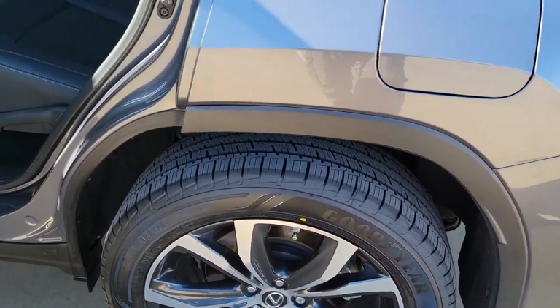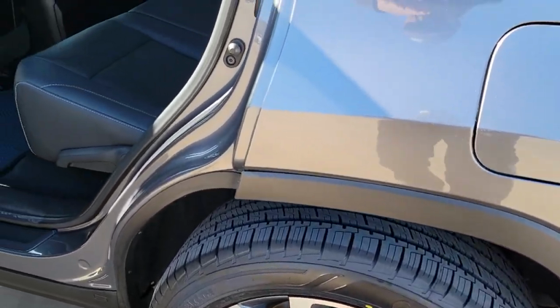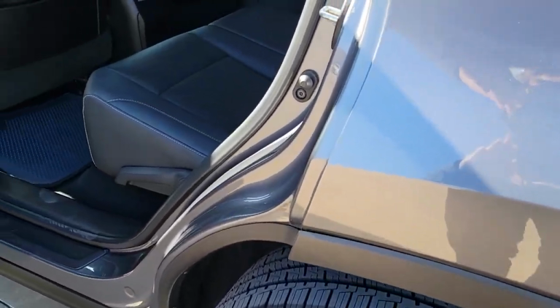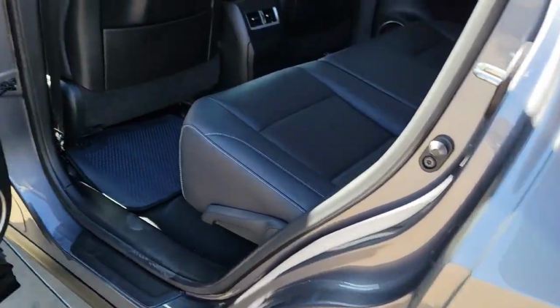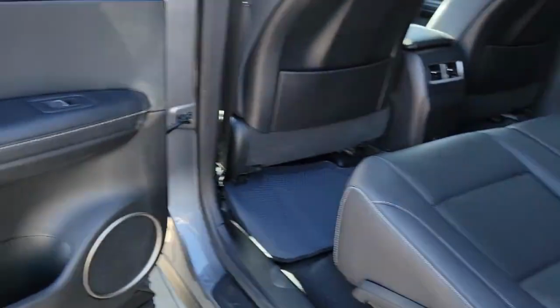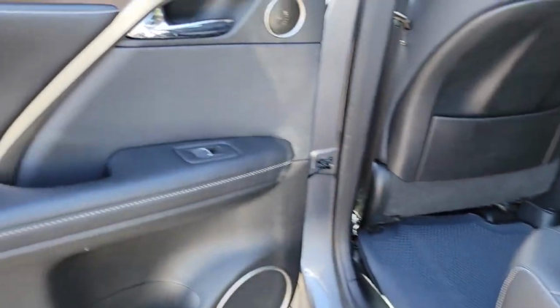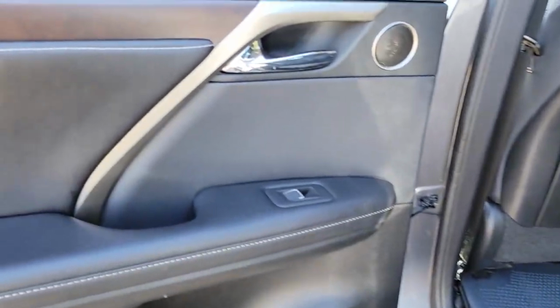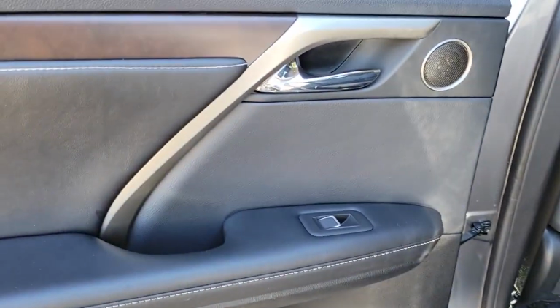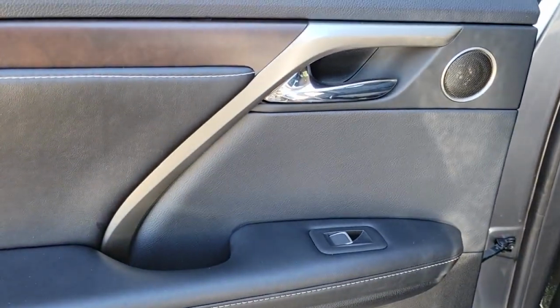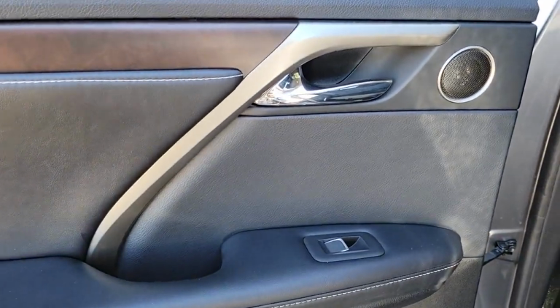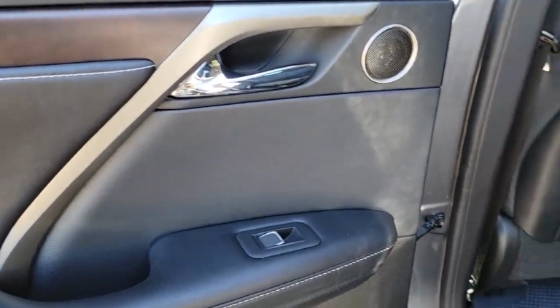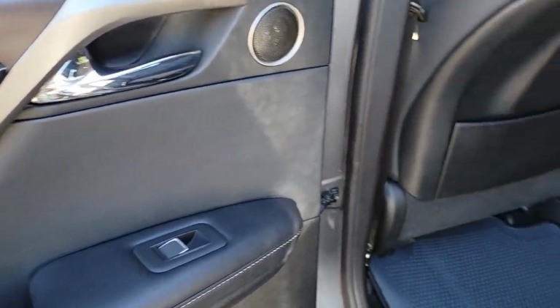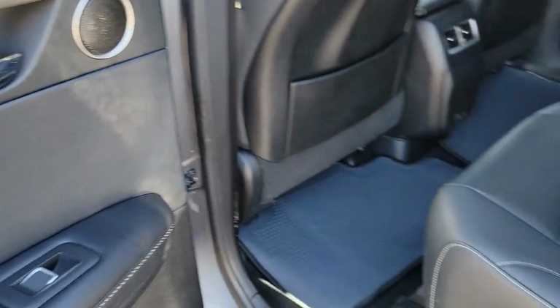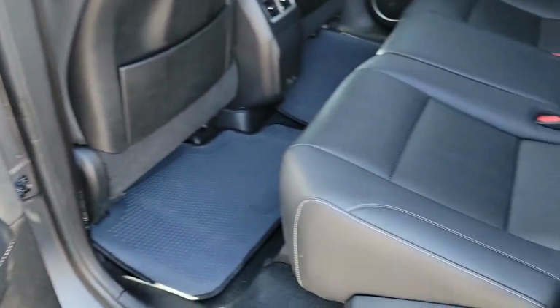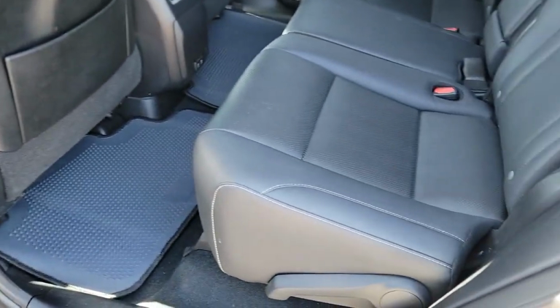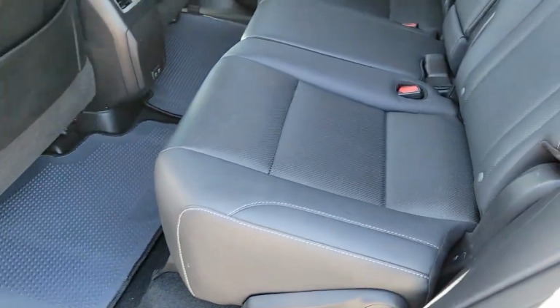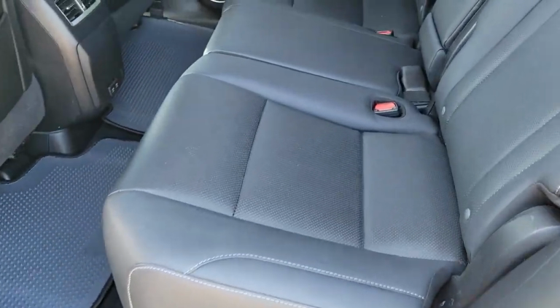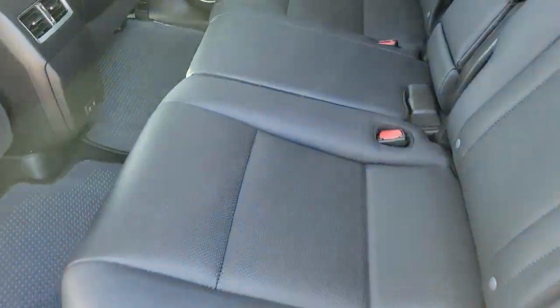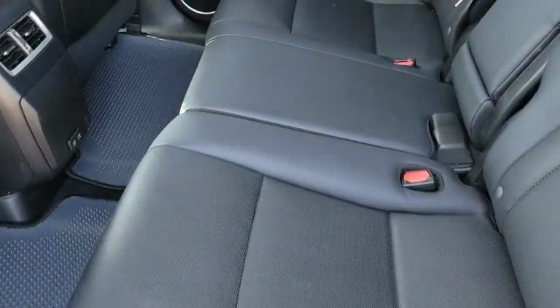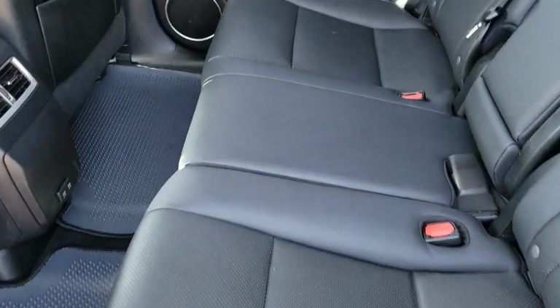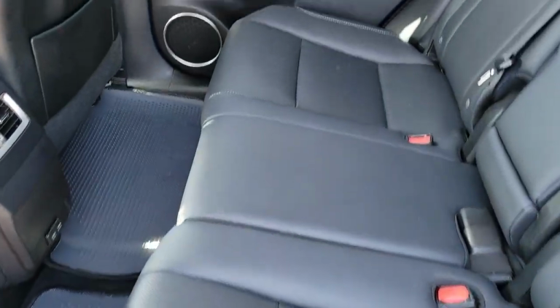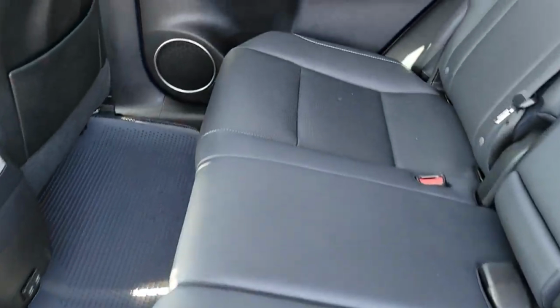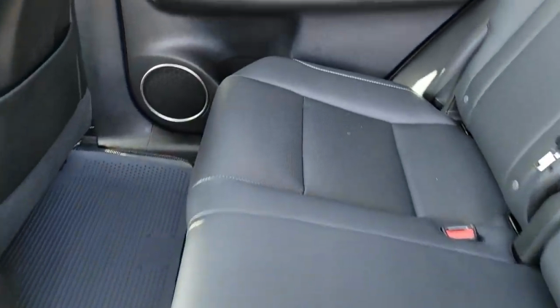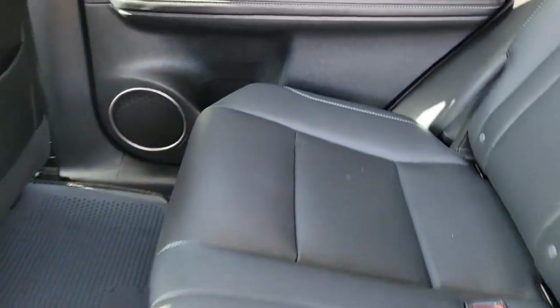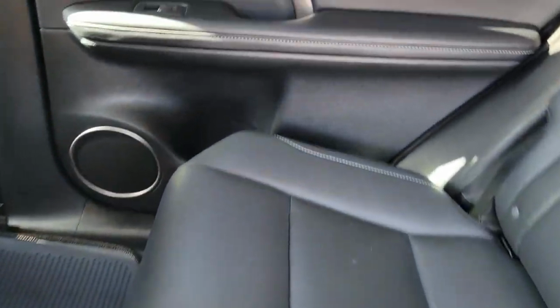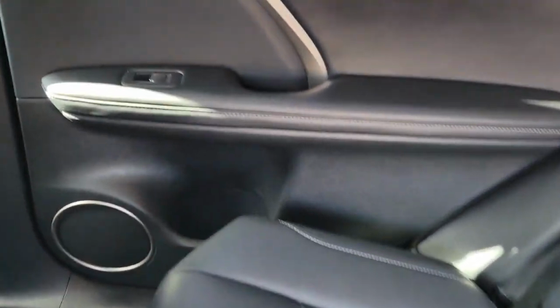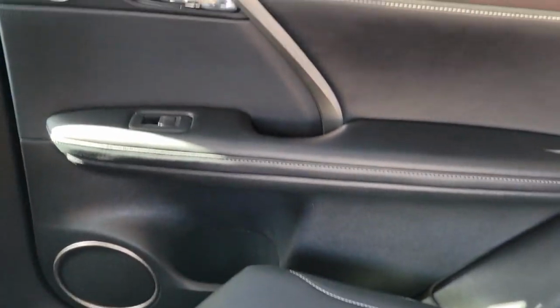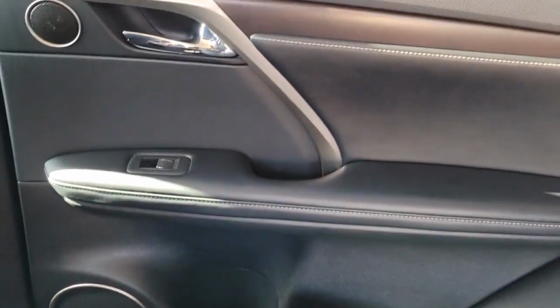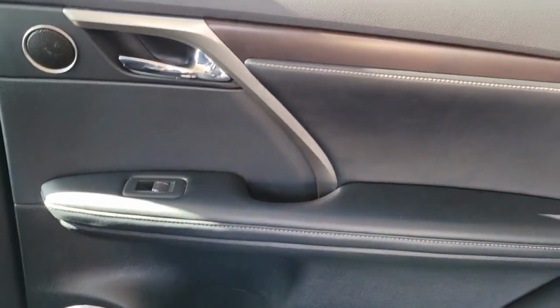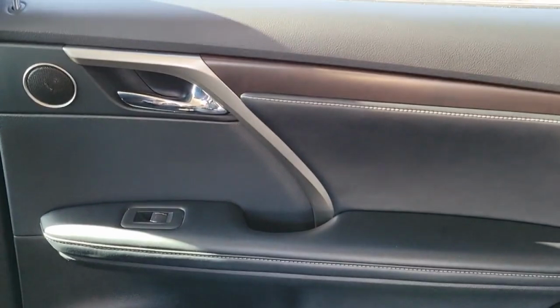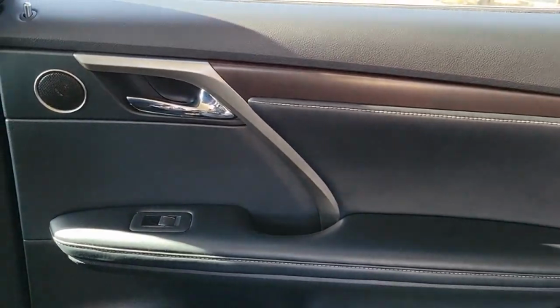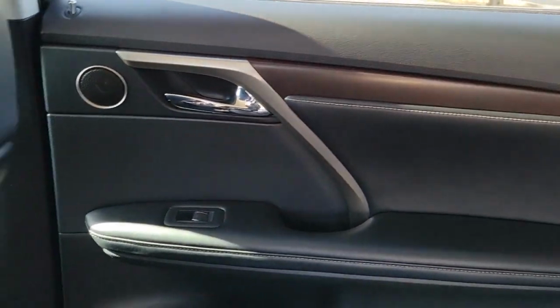Premium meets practical in this stylish and spacious RX. See for yourself when you take it out for a test drive. Our professional staff looks forward to giving you excellent service.